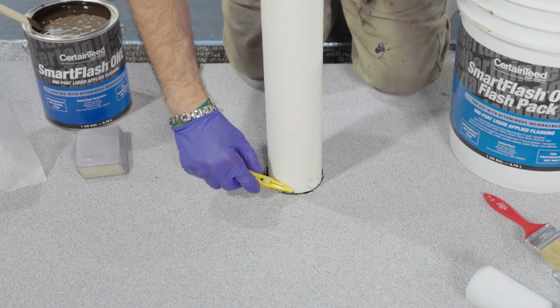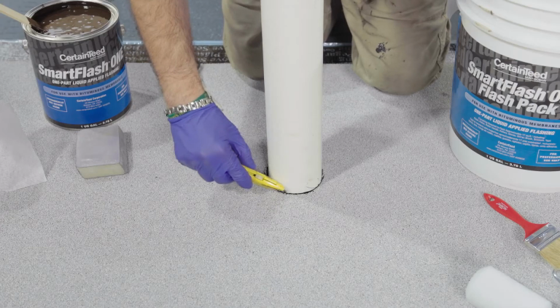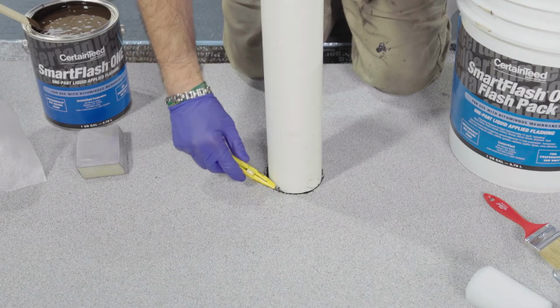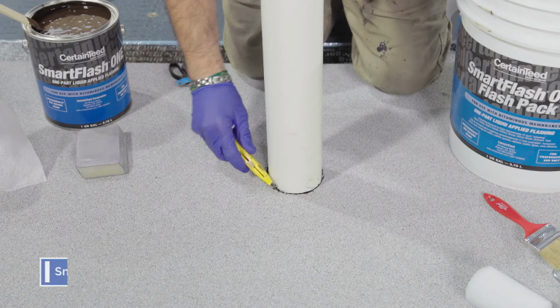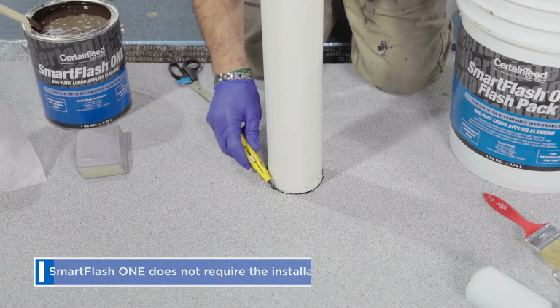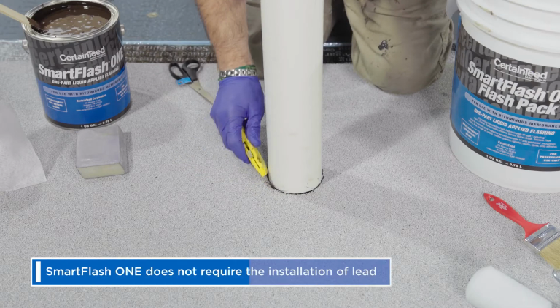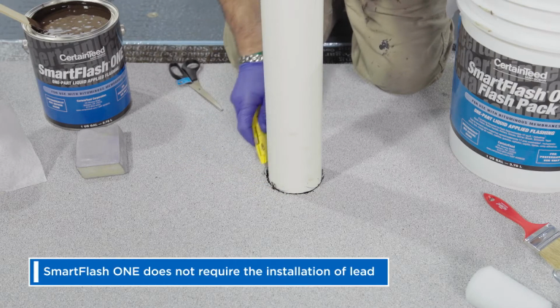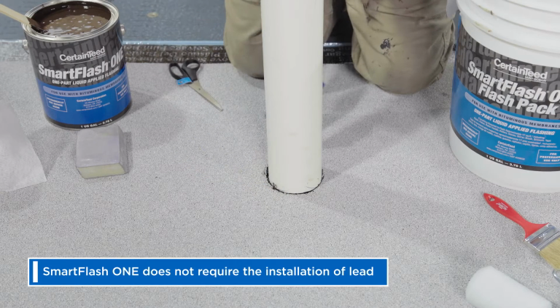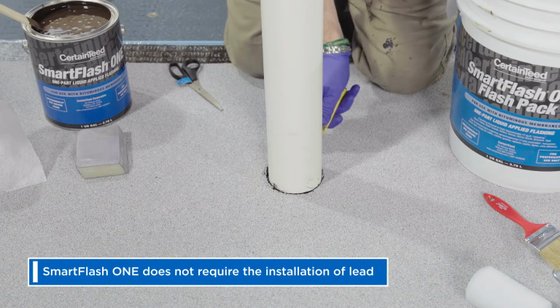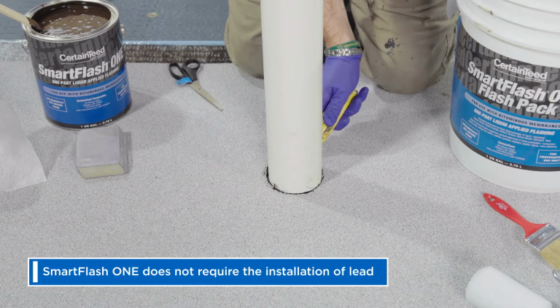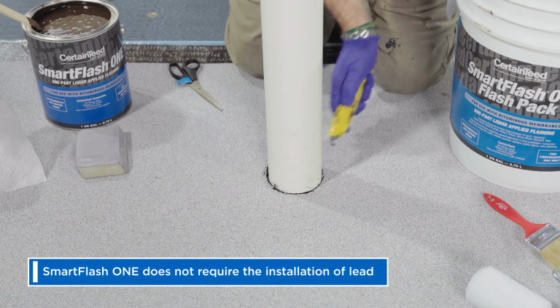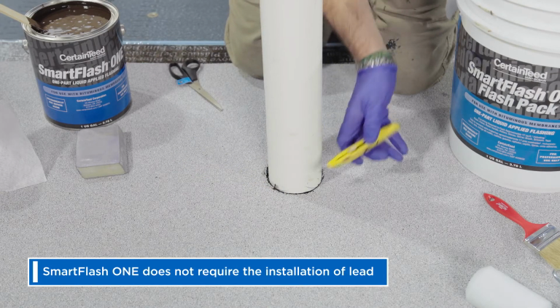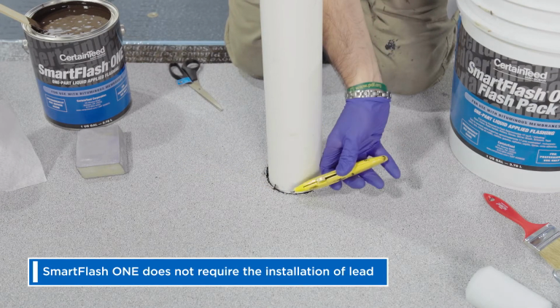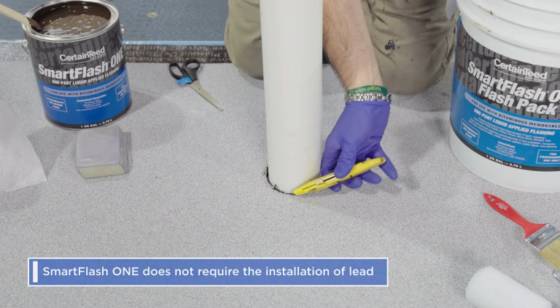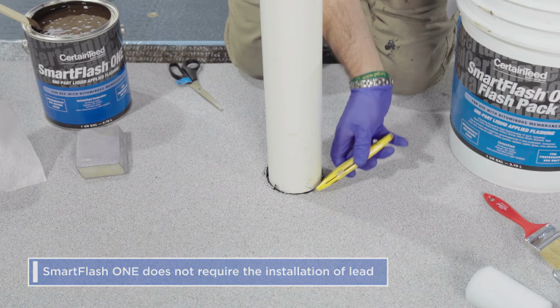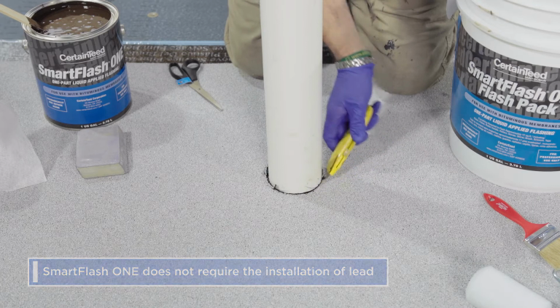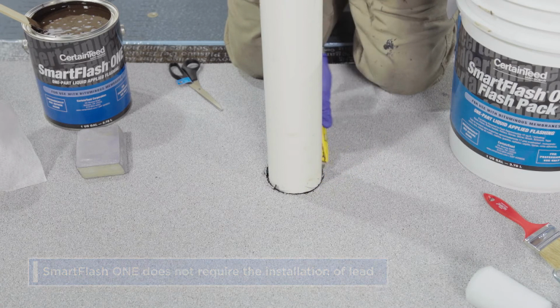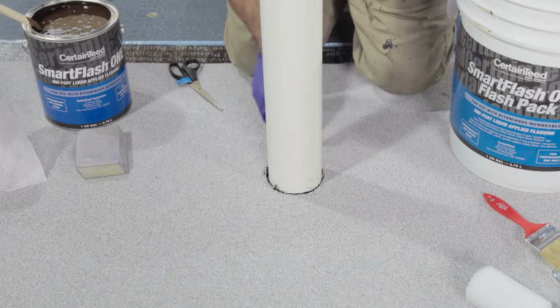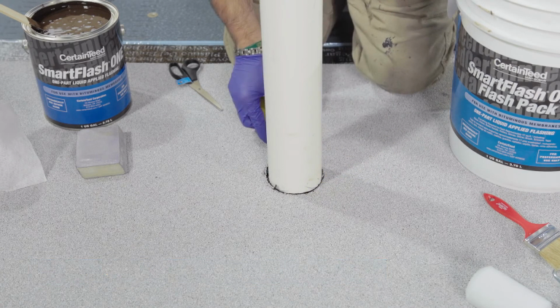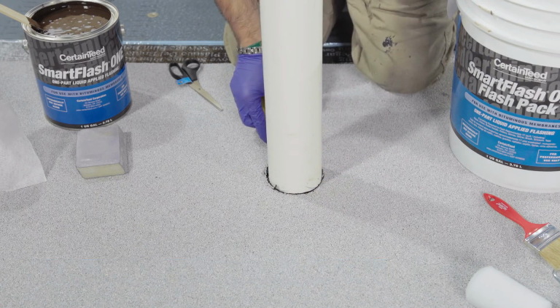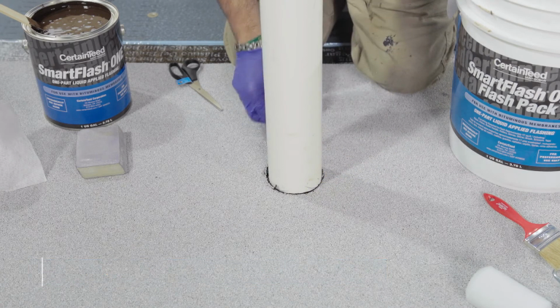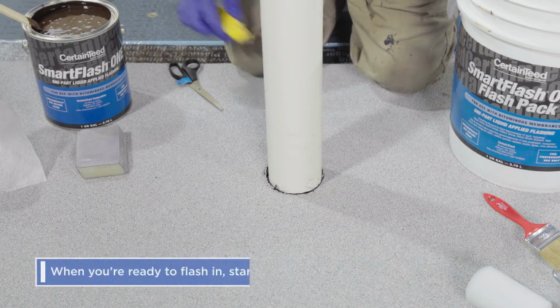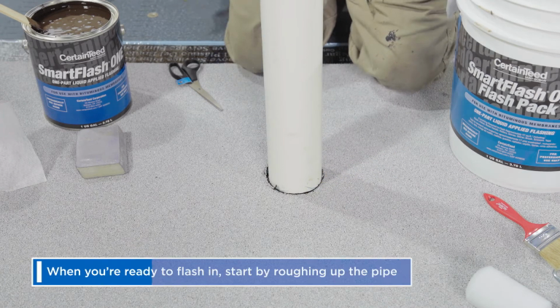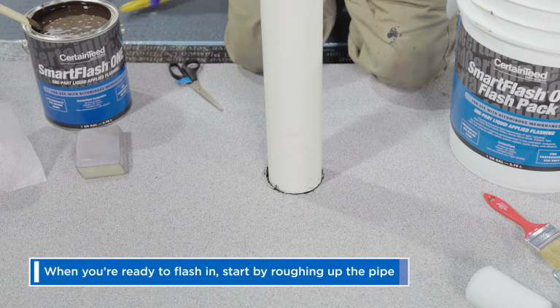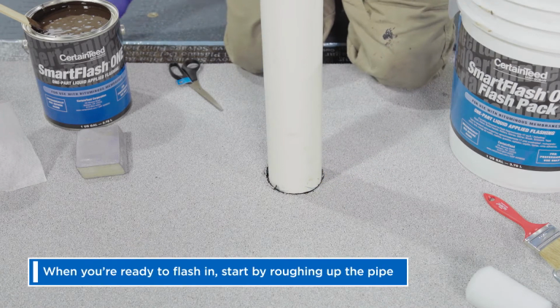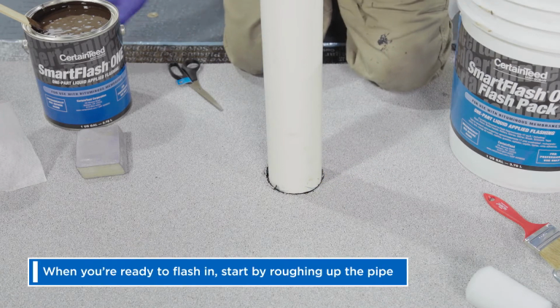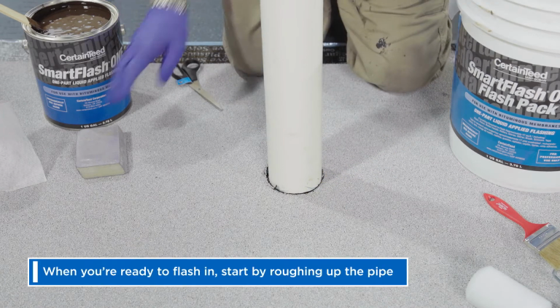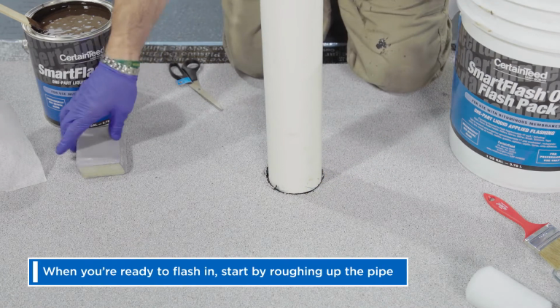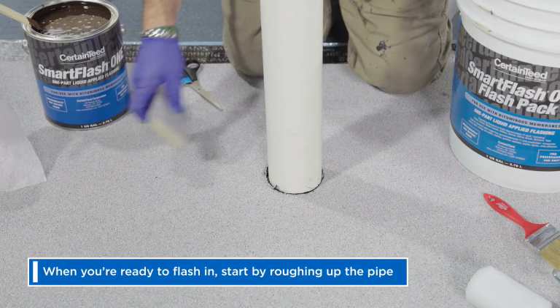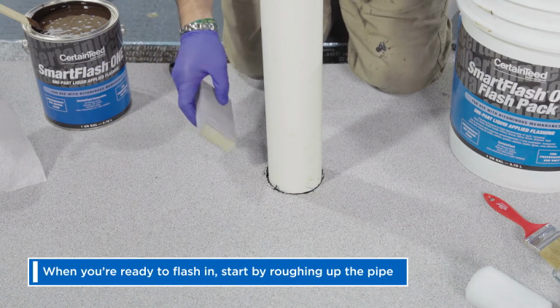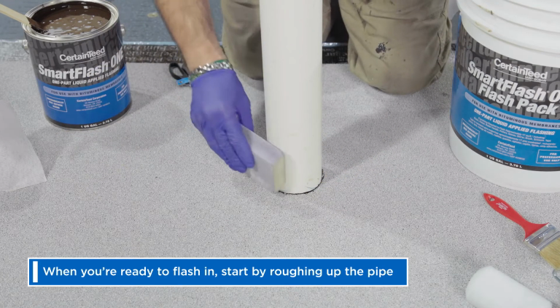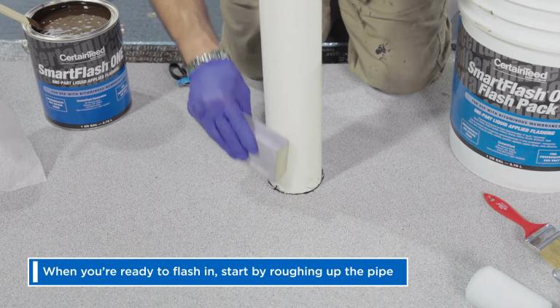First, get your field membrane in place, cutting a hole to accommodate the pipe. When you're ready to flash in, start by roughing up the pipe.